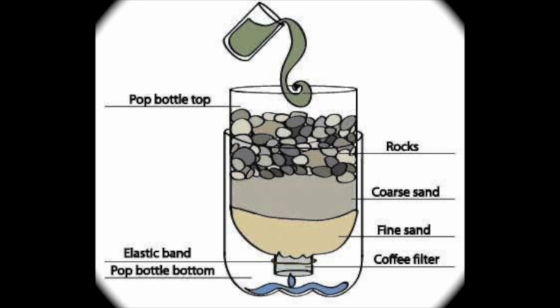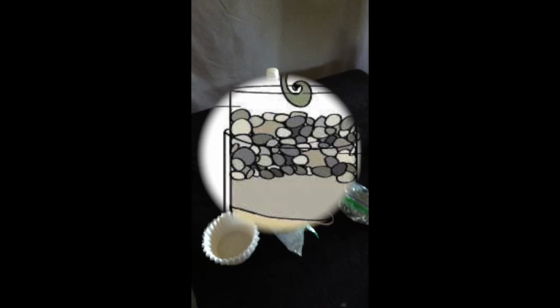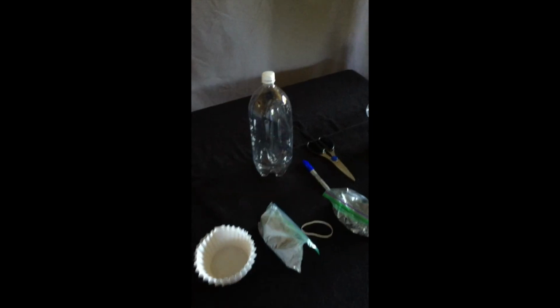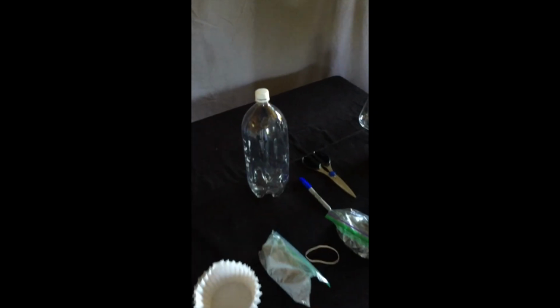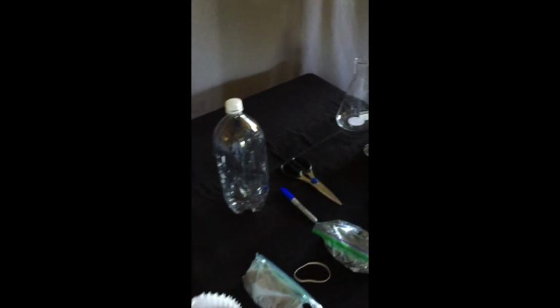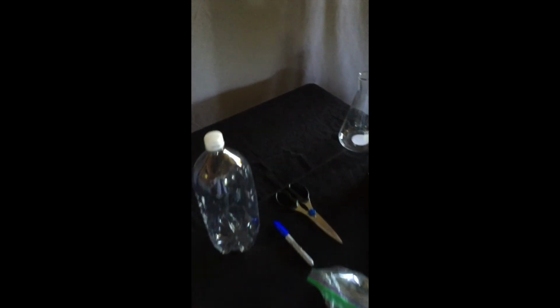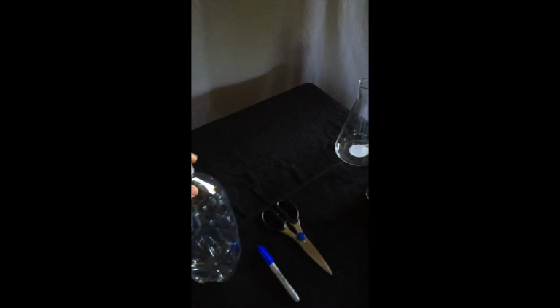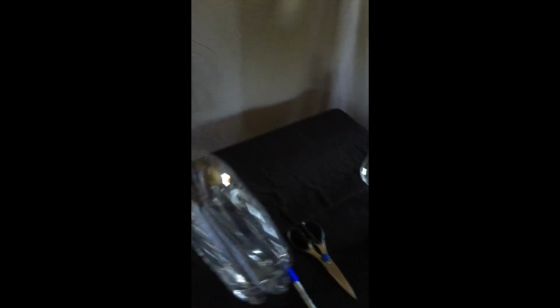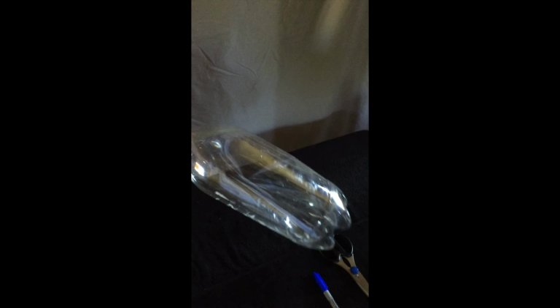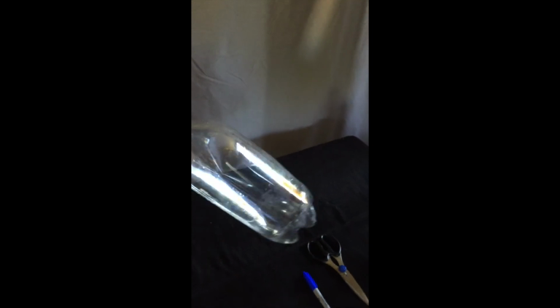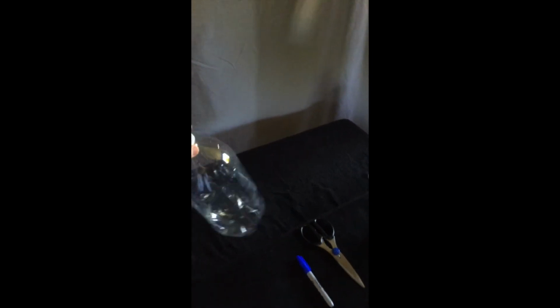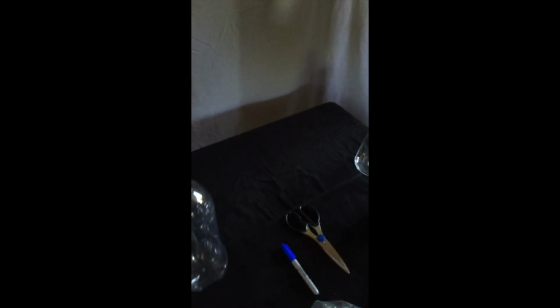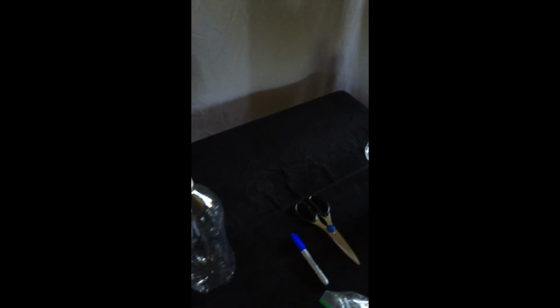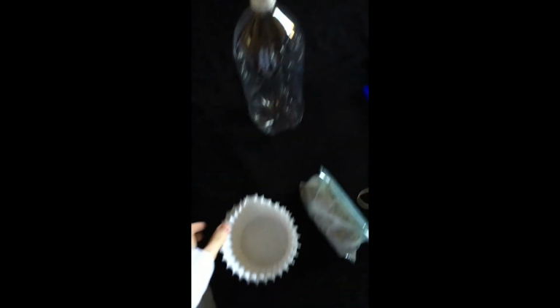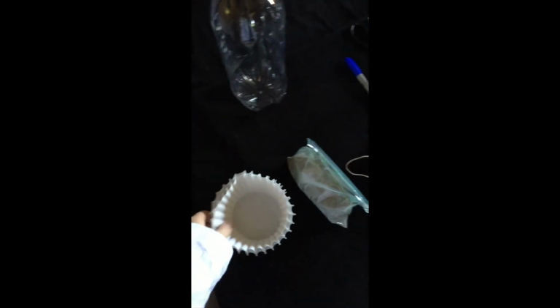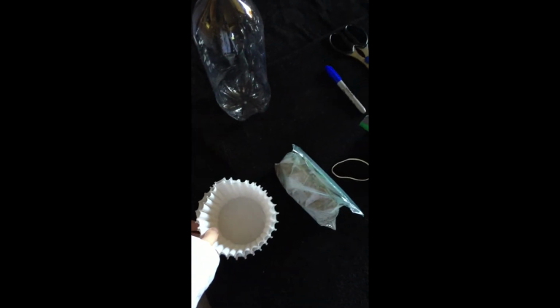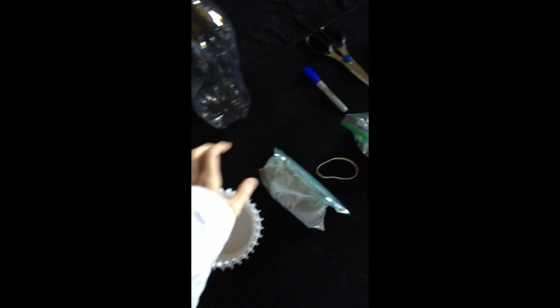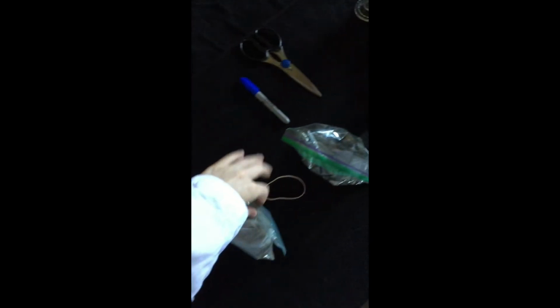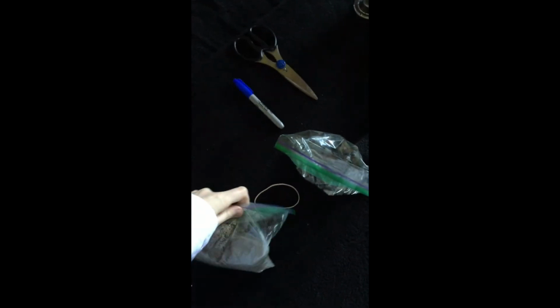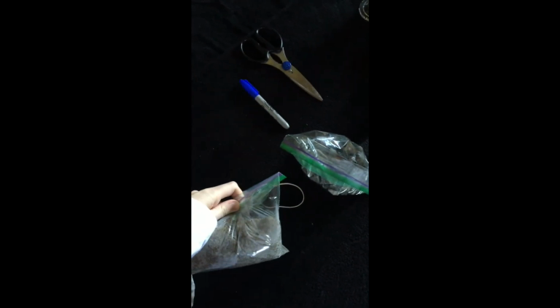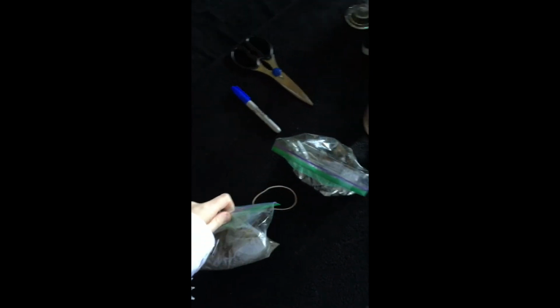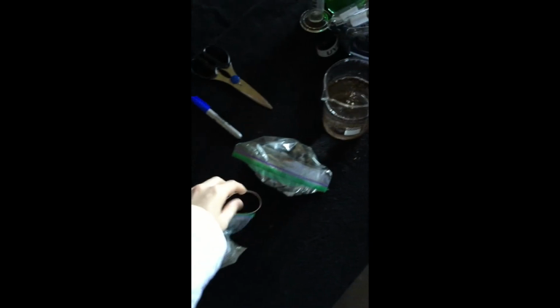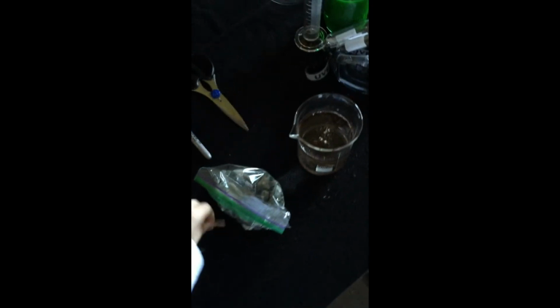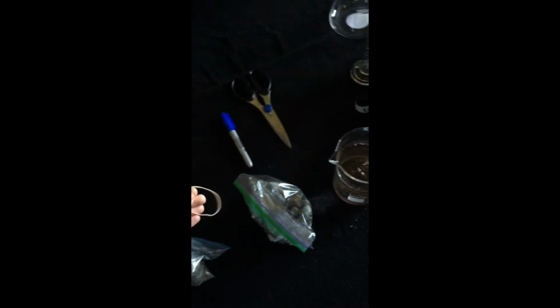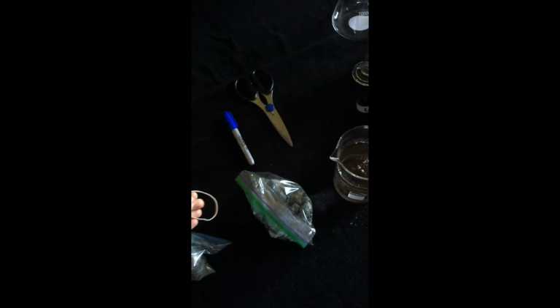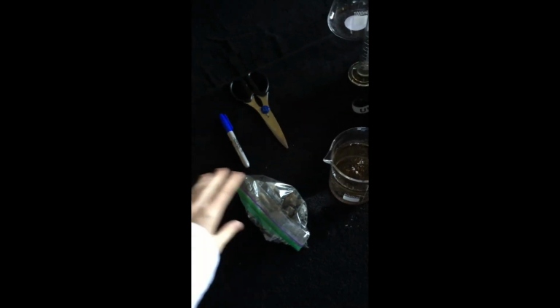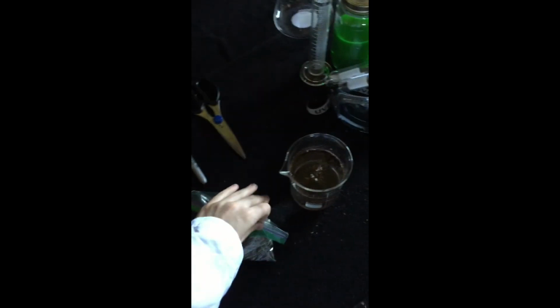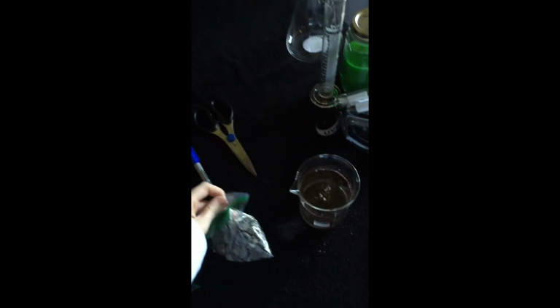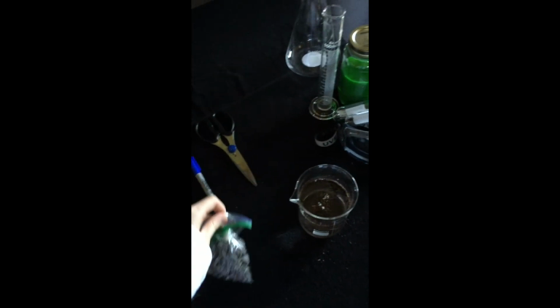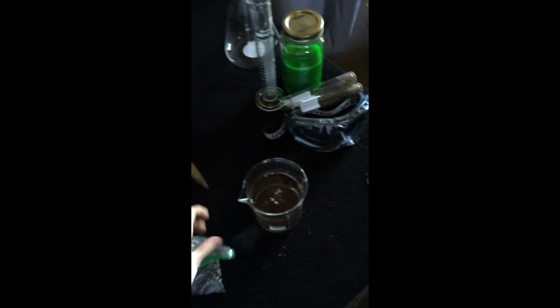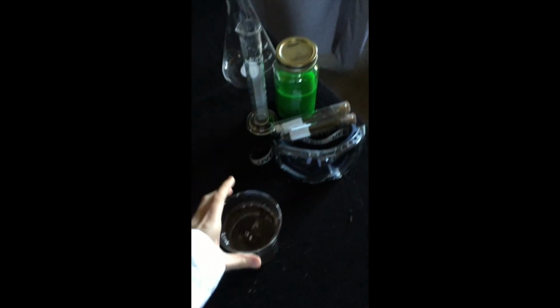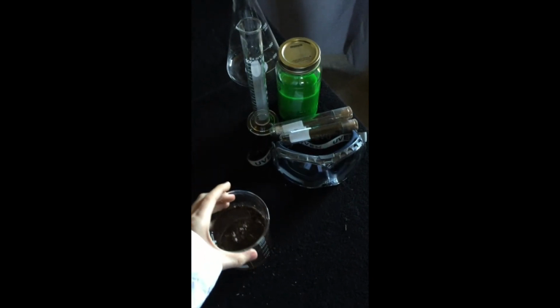For this activity, you will need one large pop bottle that's been rinsed out, some coffee filters, some sand, an elastic band, some rocks, as well as some dirty water.